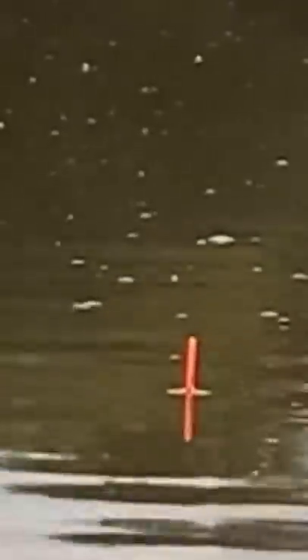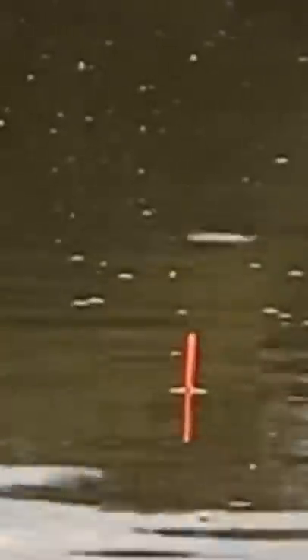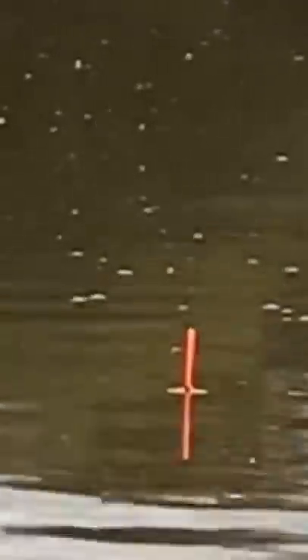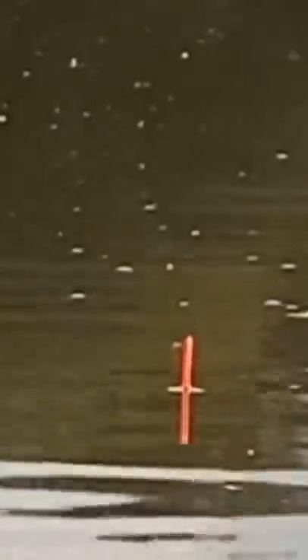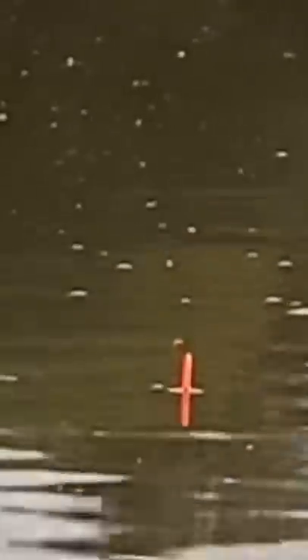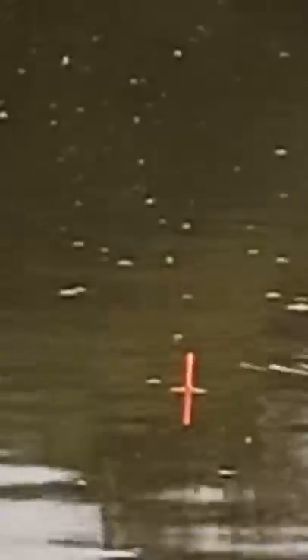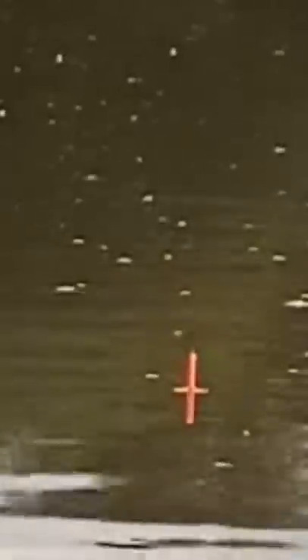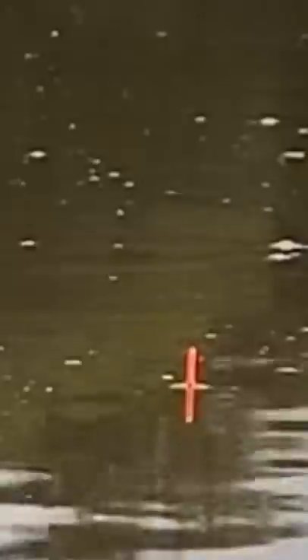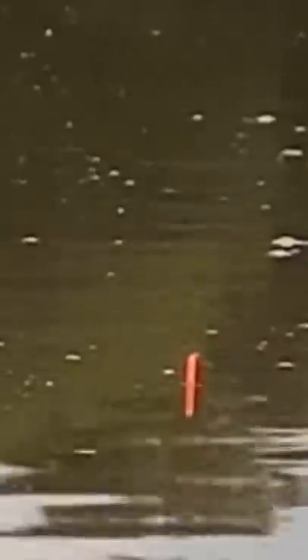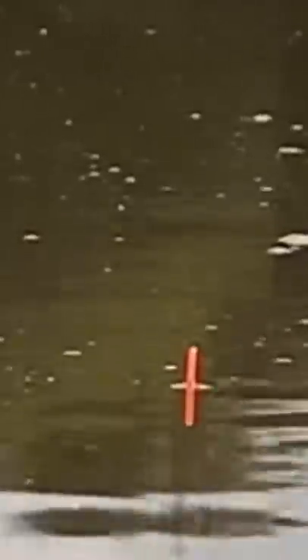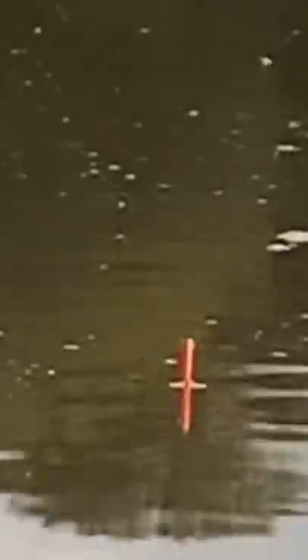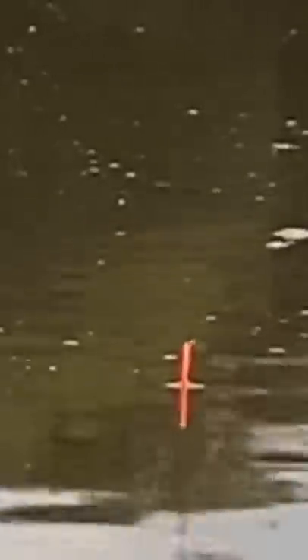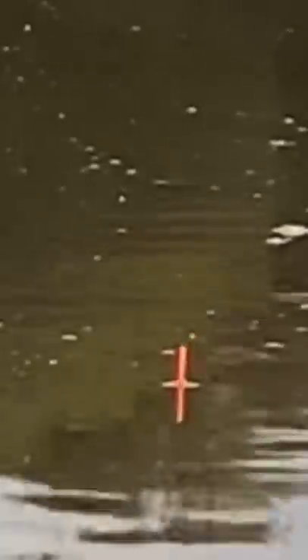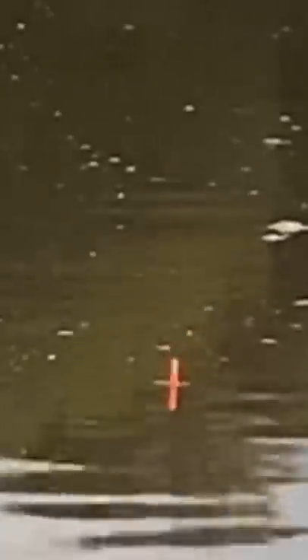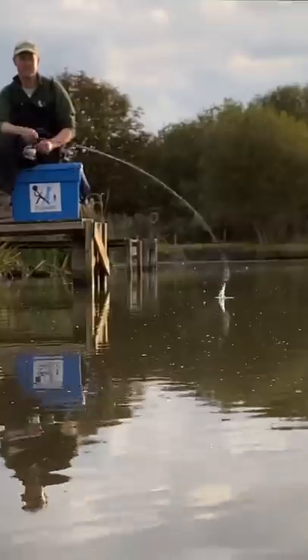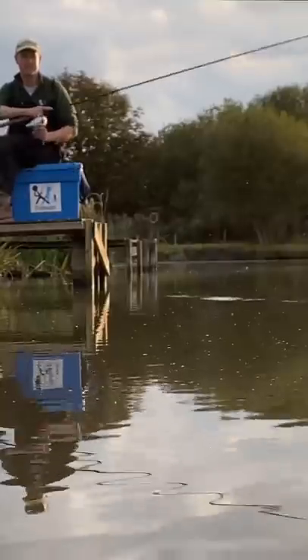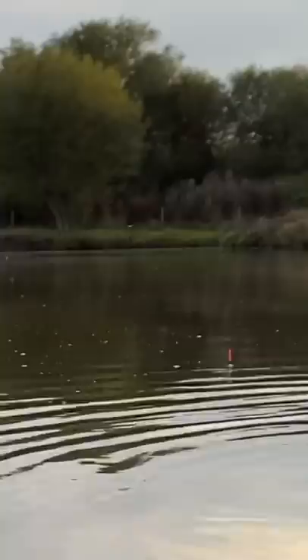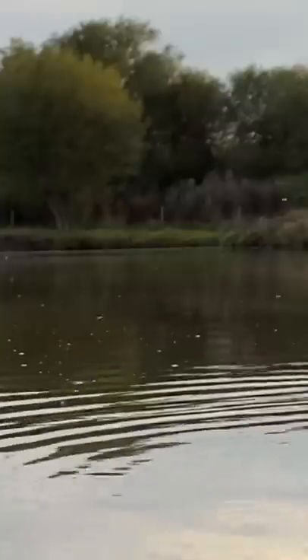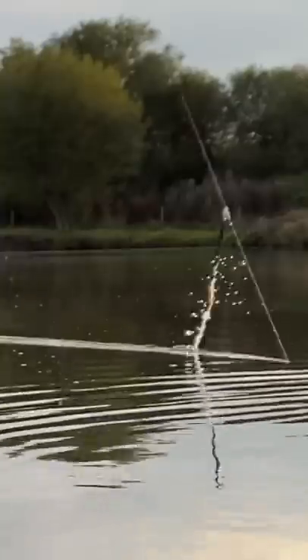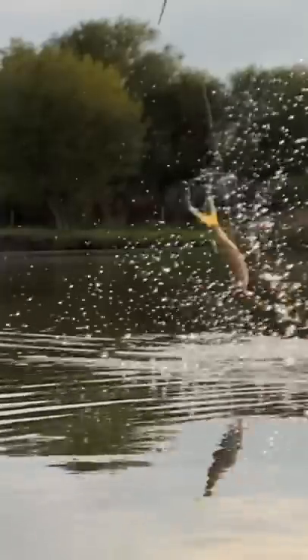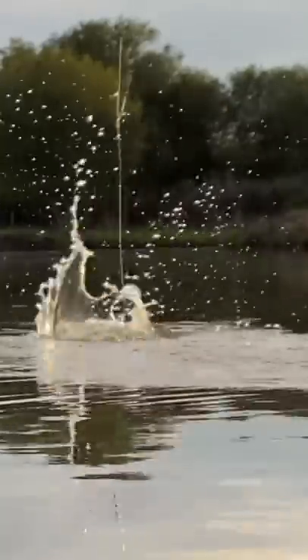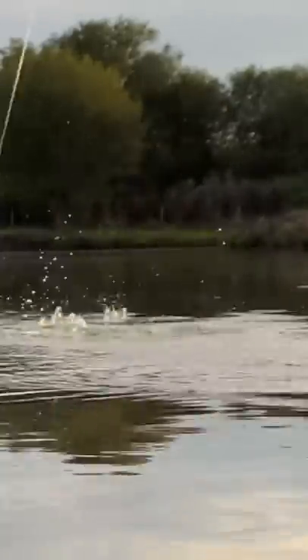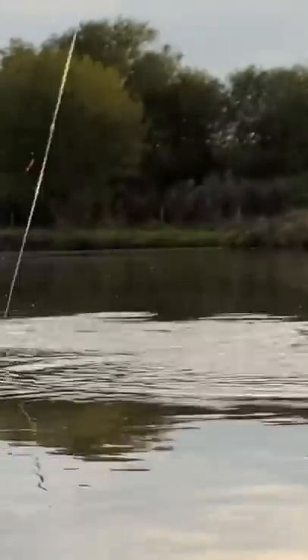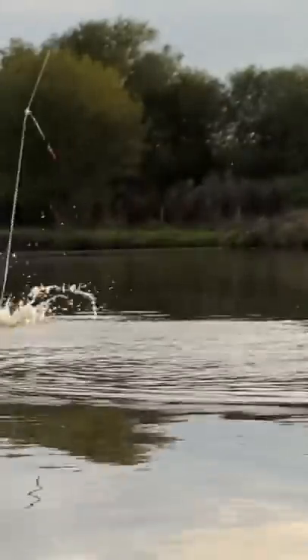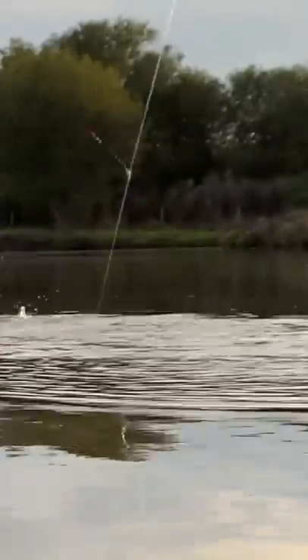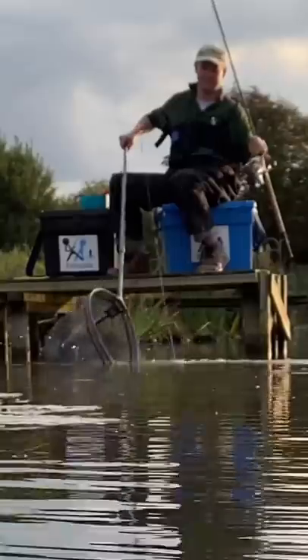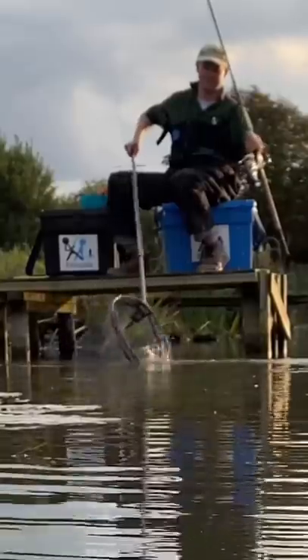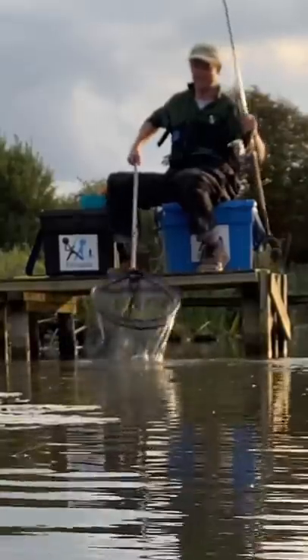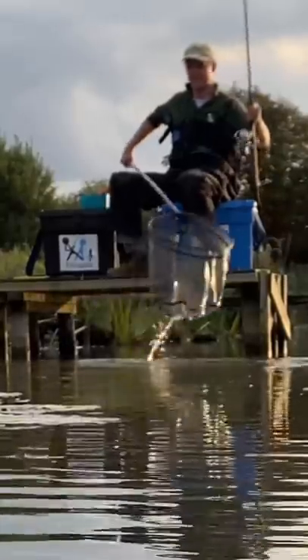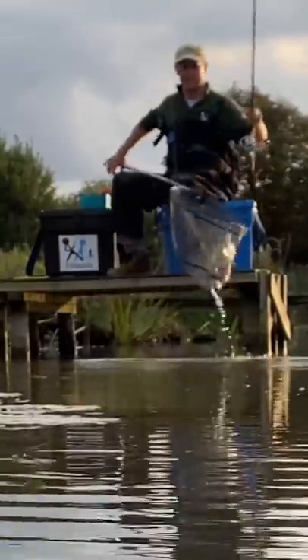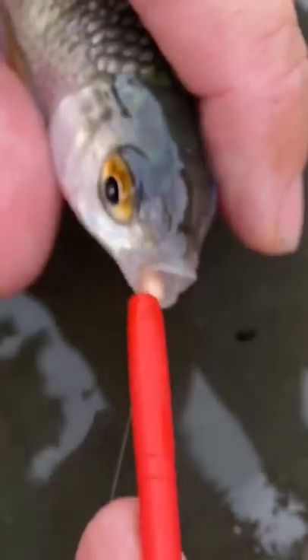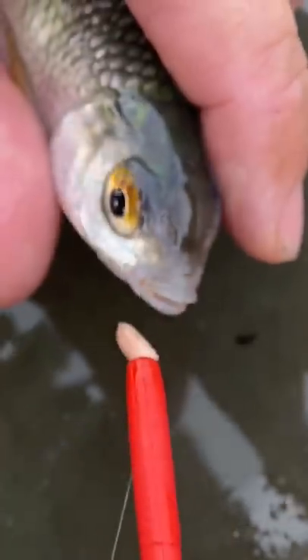The thin antennae on this float shows just how thick all these fish are. Did the pole kill the Waggler? Balls, it's carp fishing. Long live the Waggler.